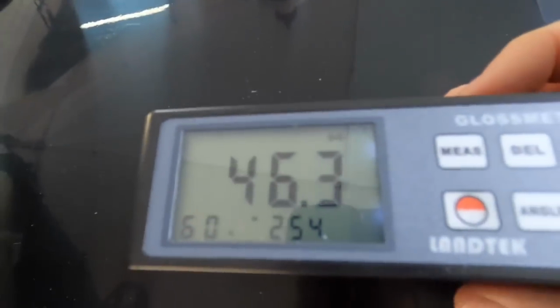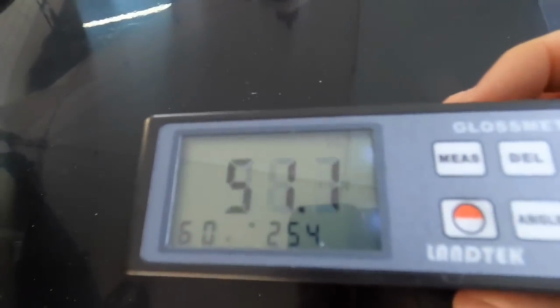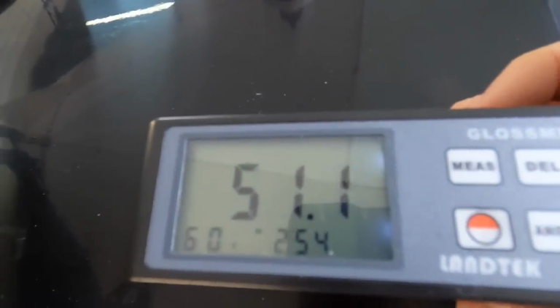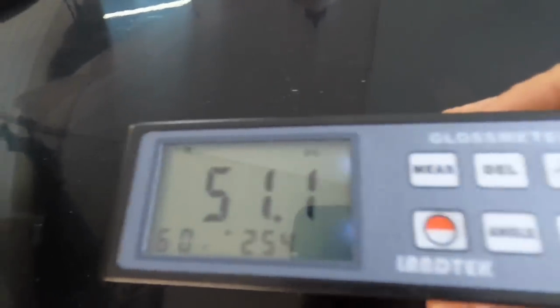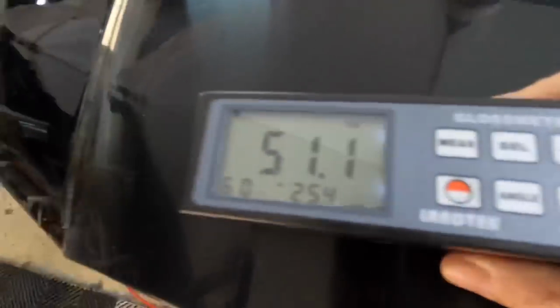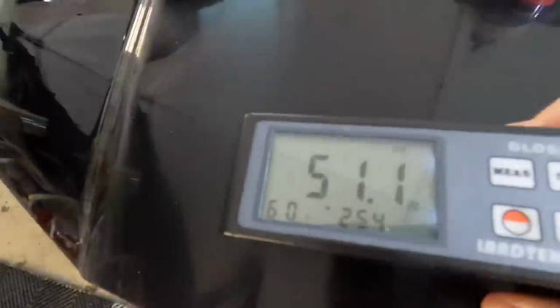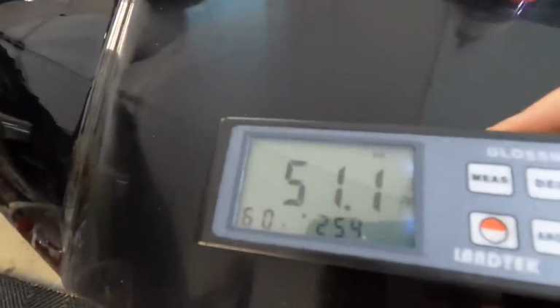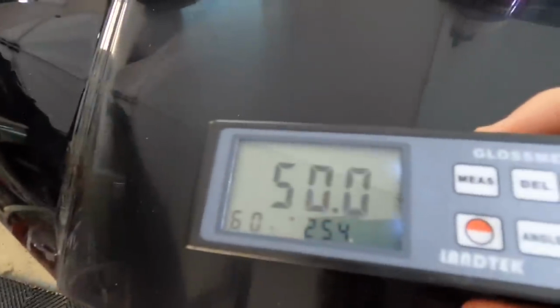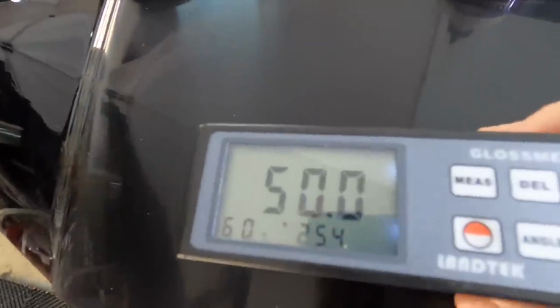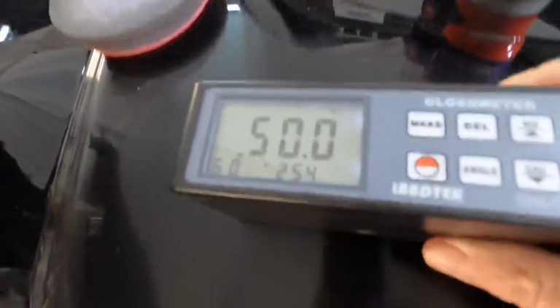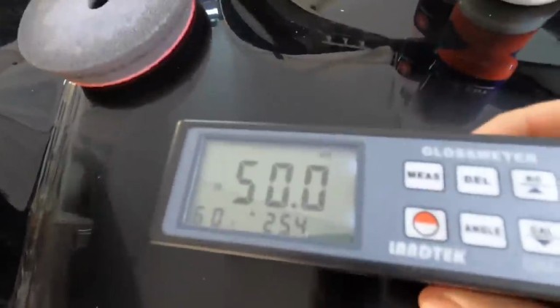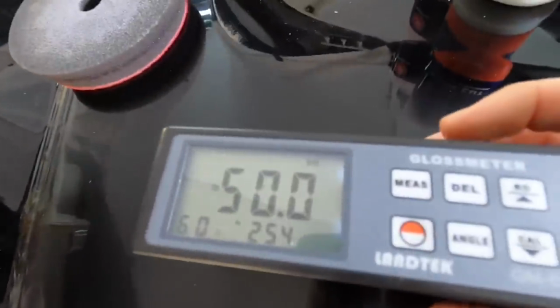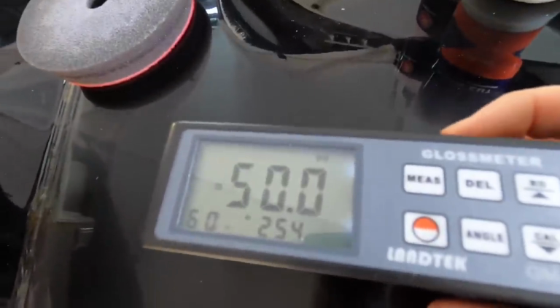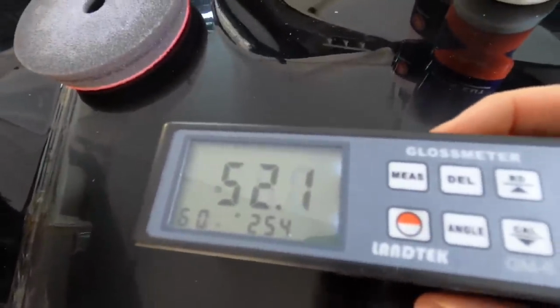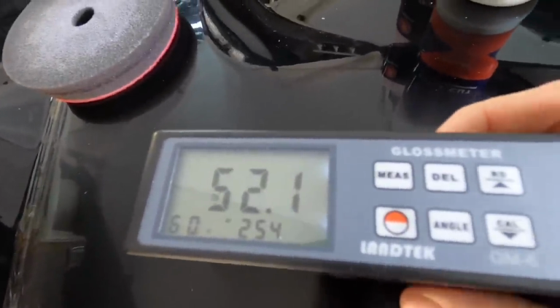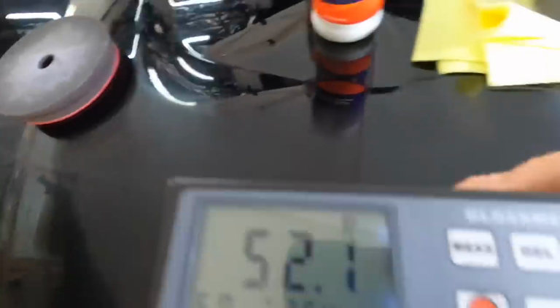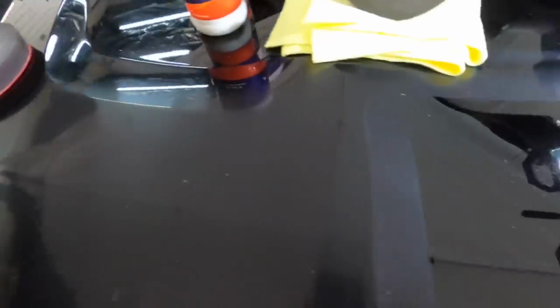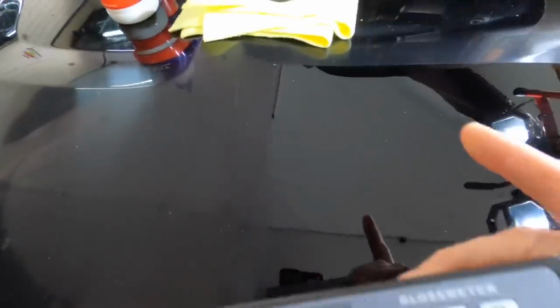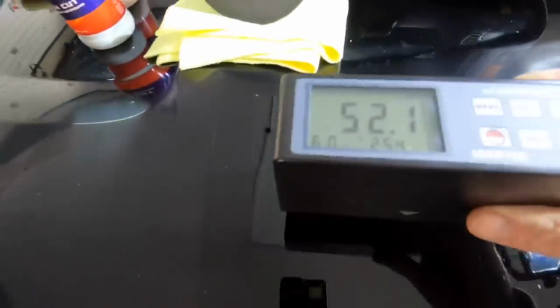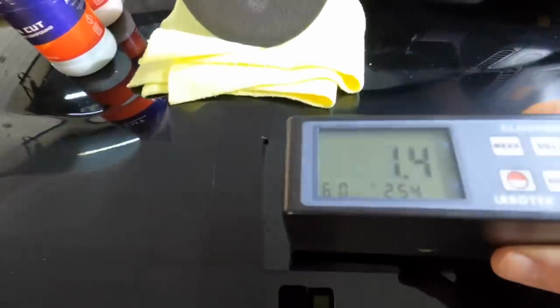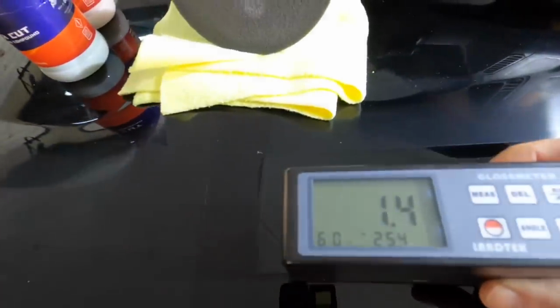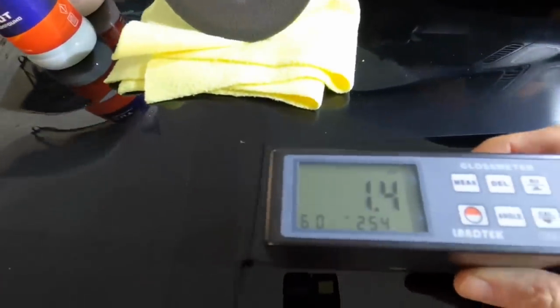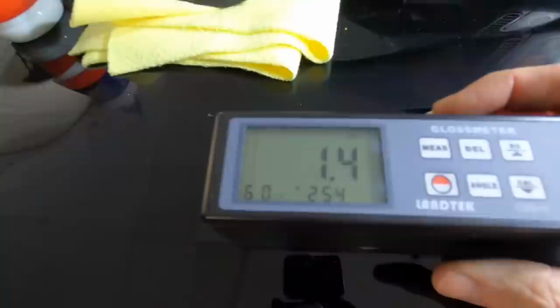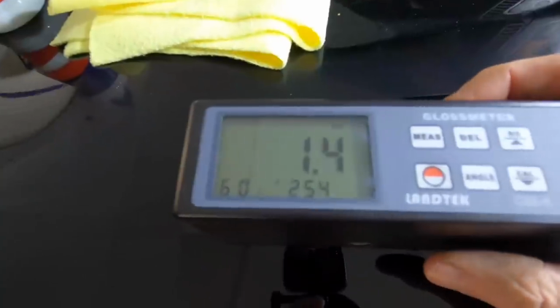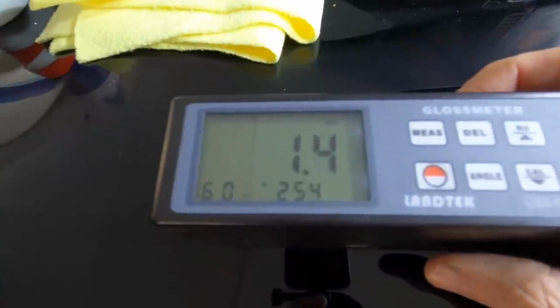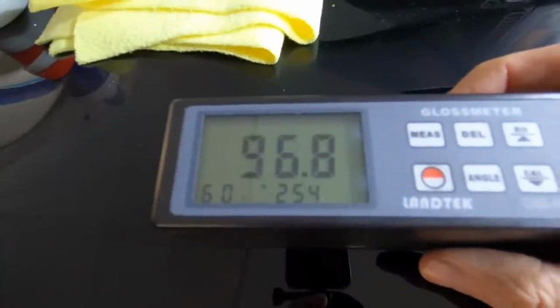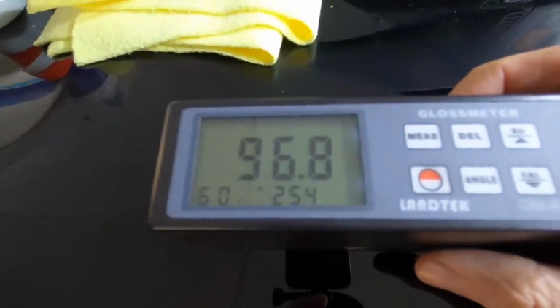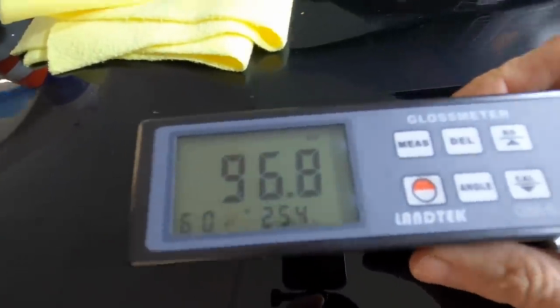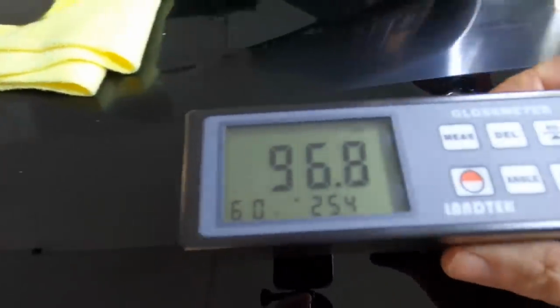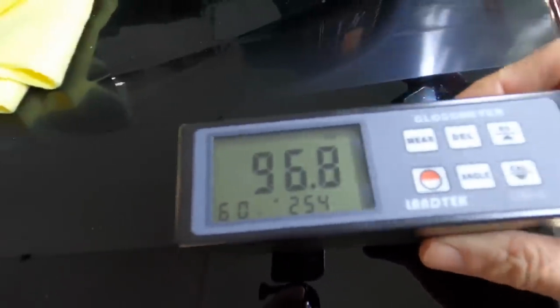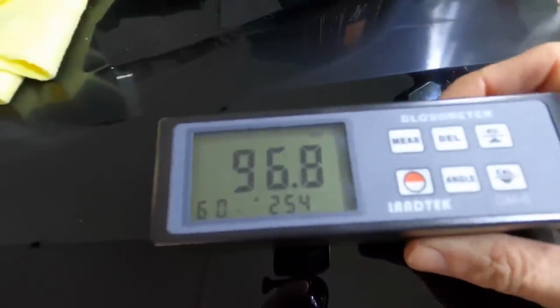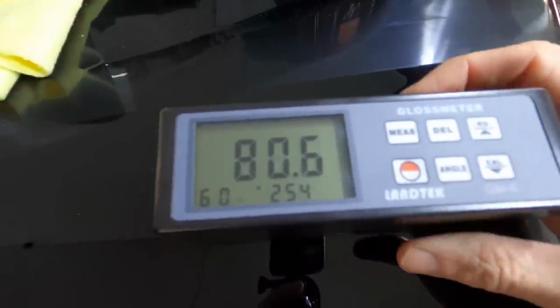Let's get some numbers behind what we're seeing: 40 to 50 gloss units in this trashed area. We'll hop over to the area we just corrected and we're seeing mid-90s. Absolutely fantastic. And remember, this is before protection.